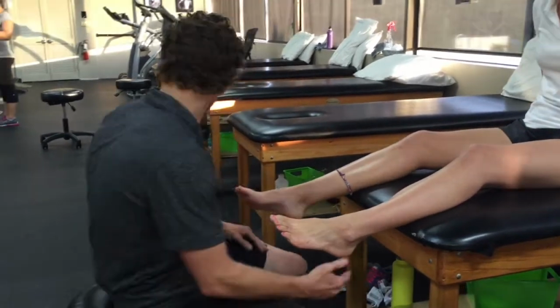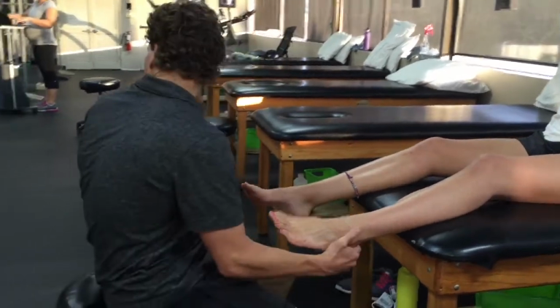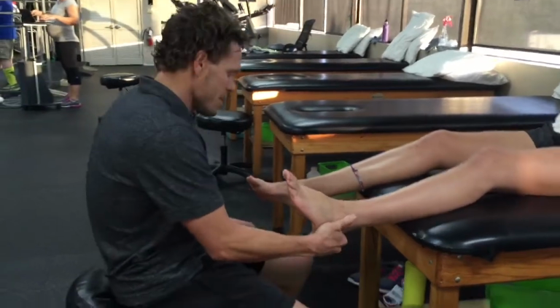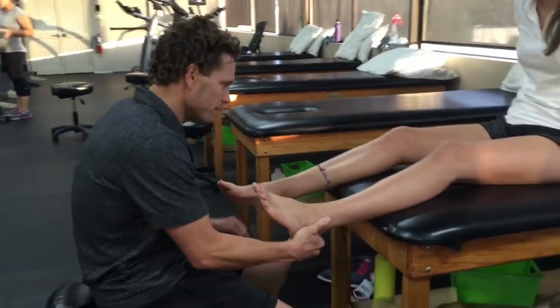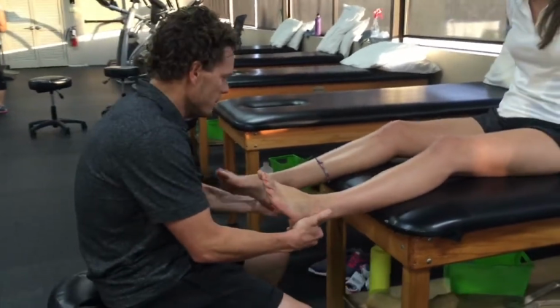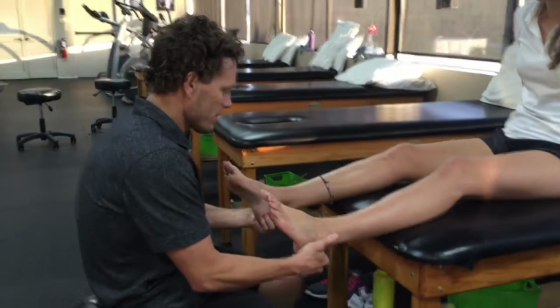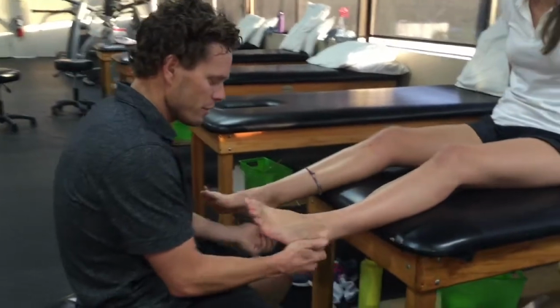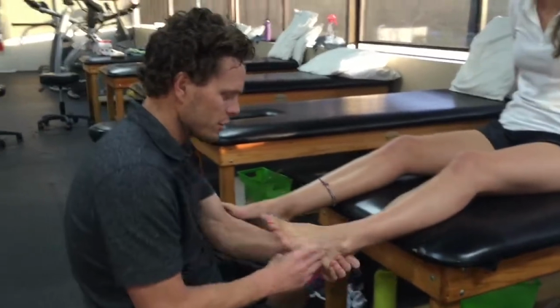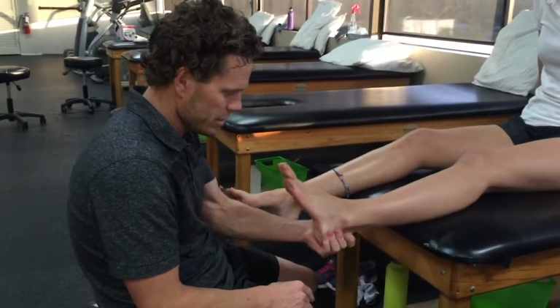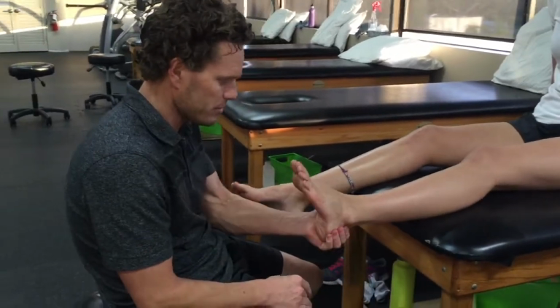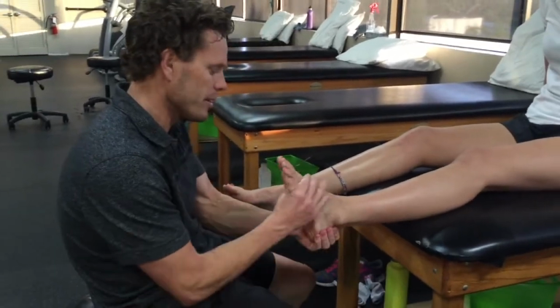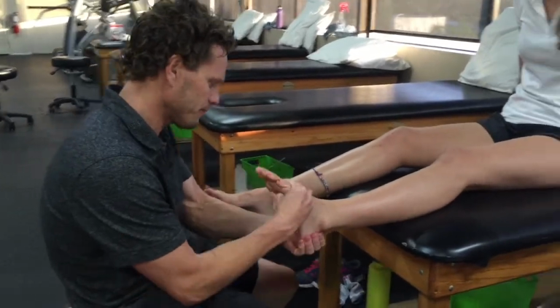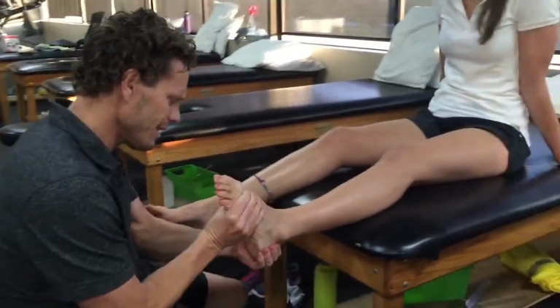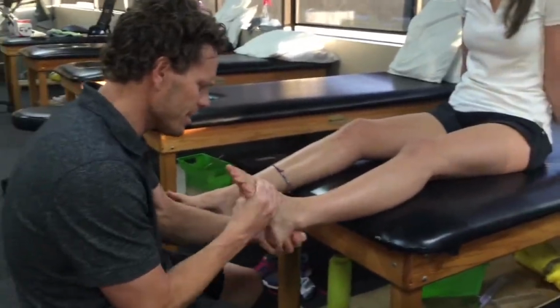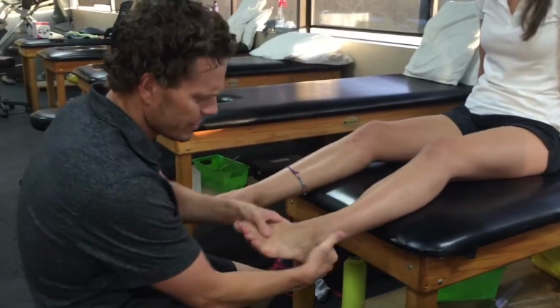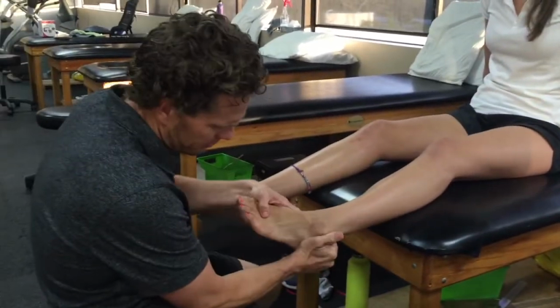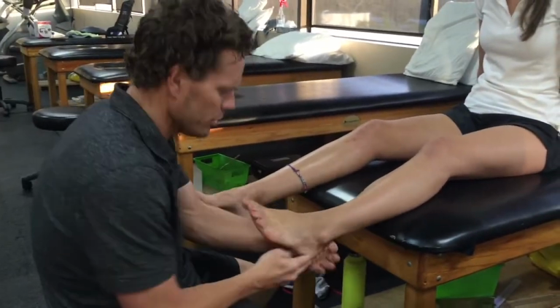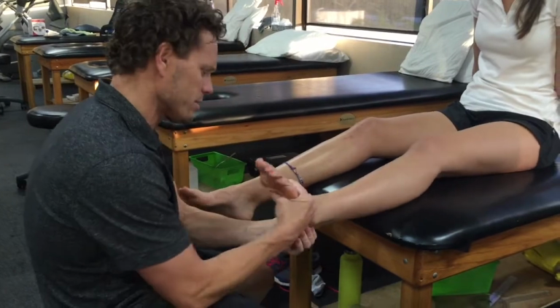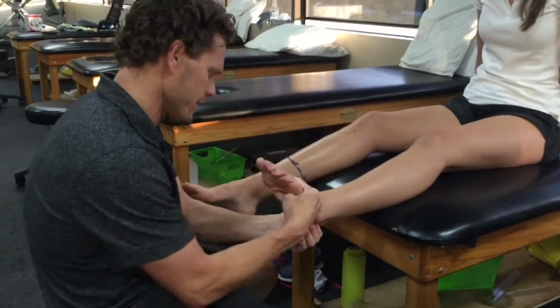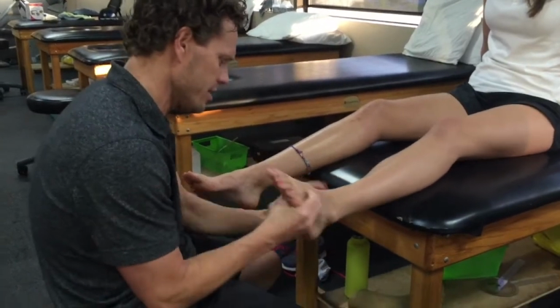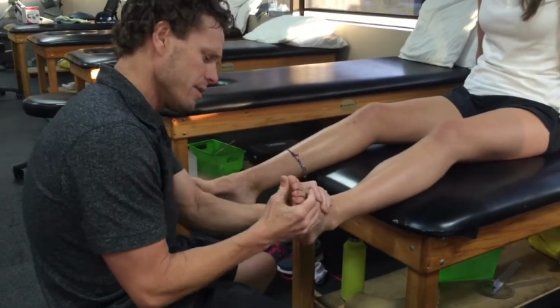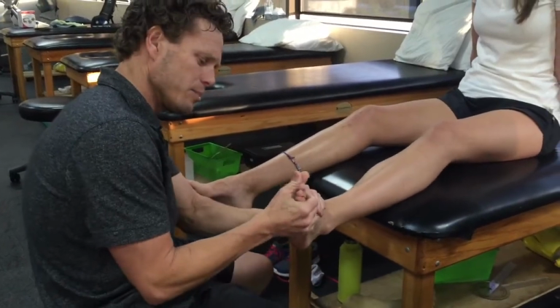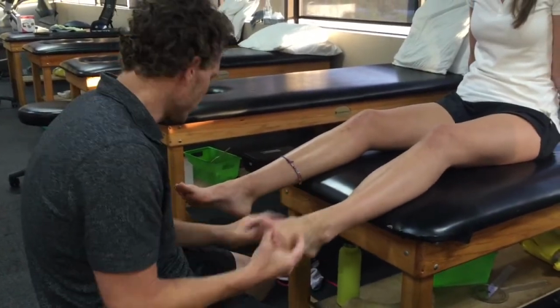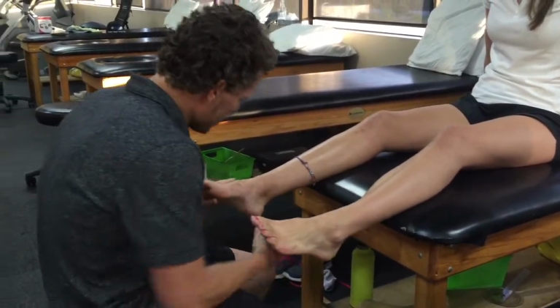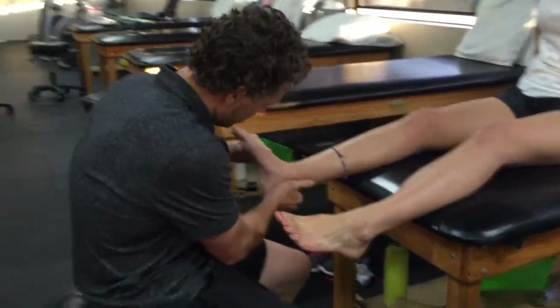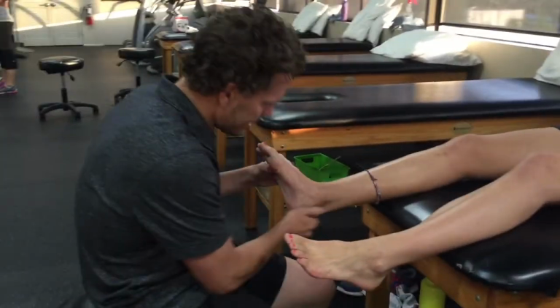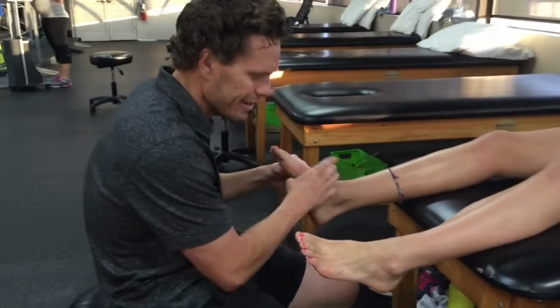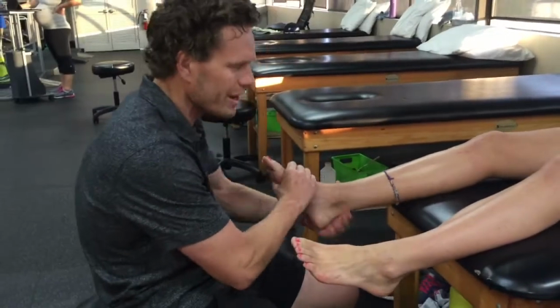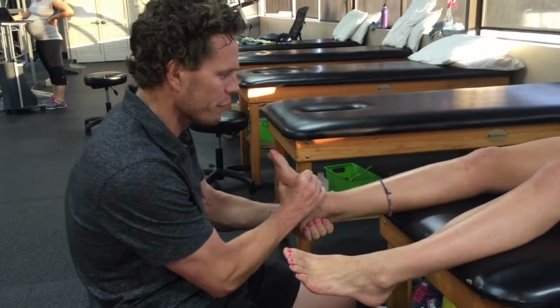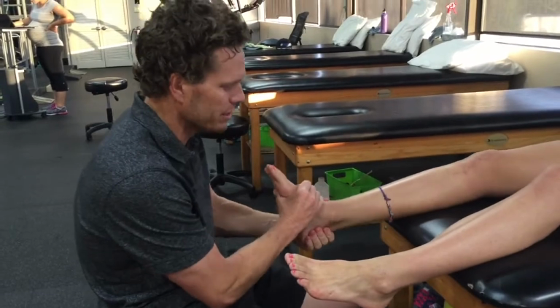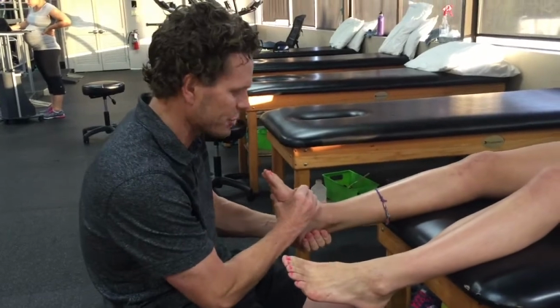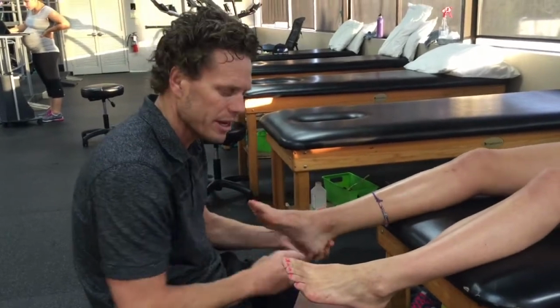One of the things I do first, just to get the assessment going, is I'm really feeling whether the foot is loose or rigid, what the big toe is like. It gives me an idea of what her foot naturally does.